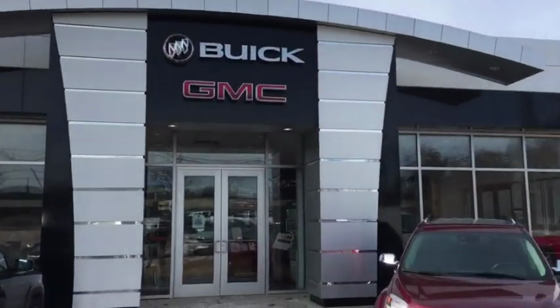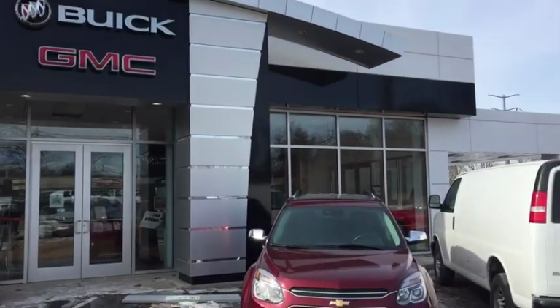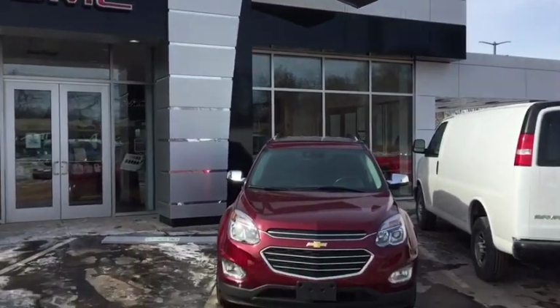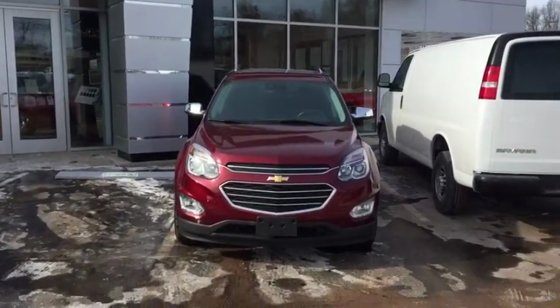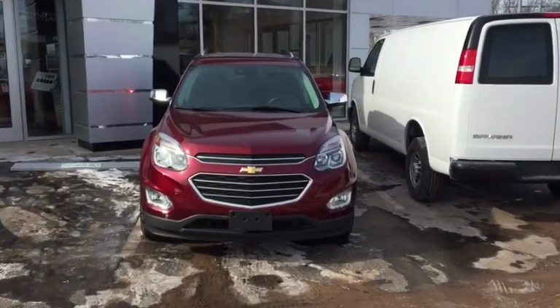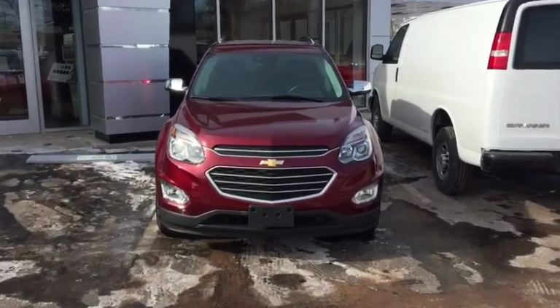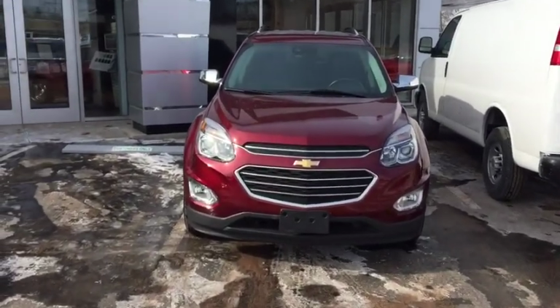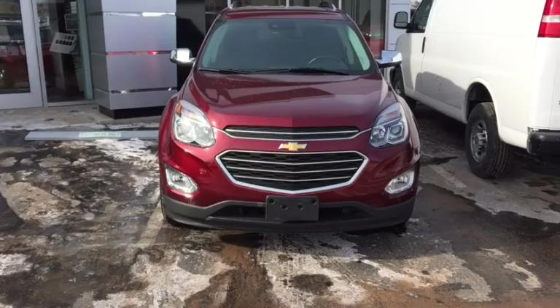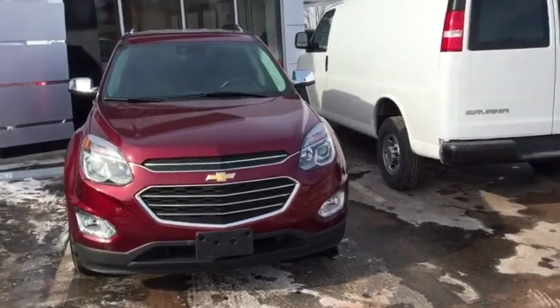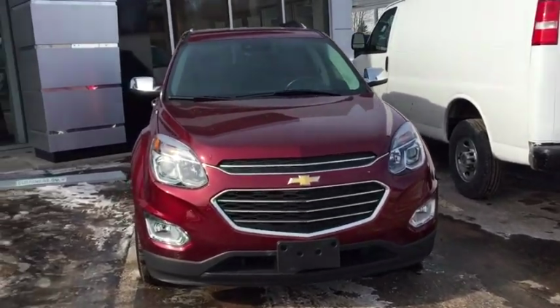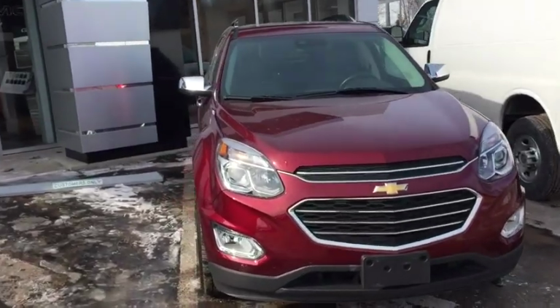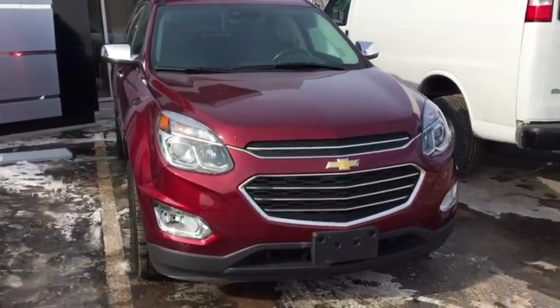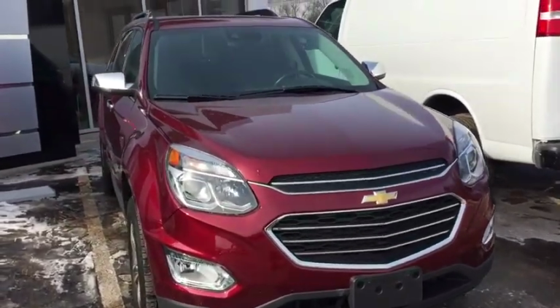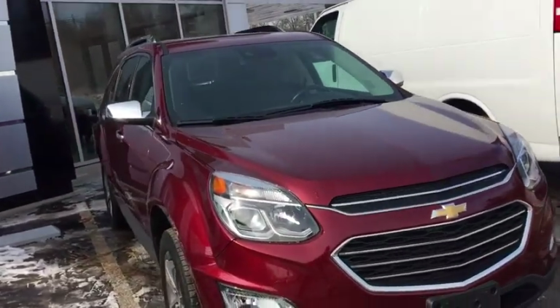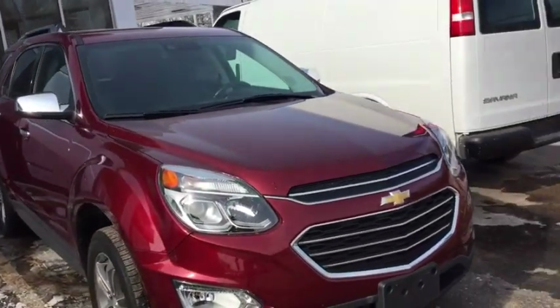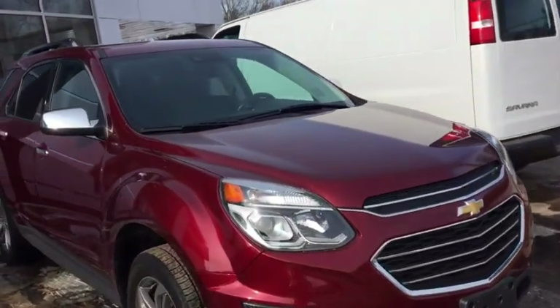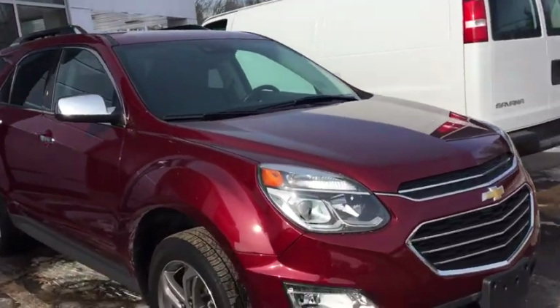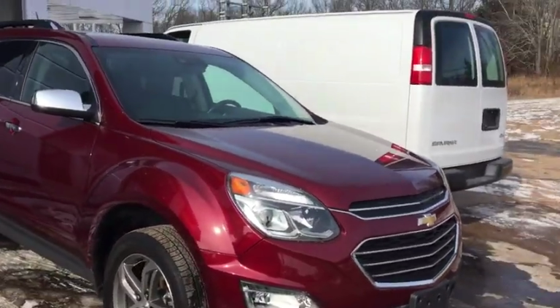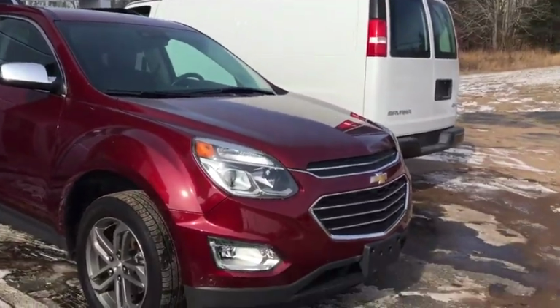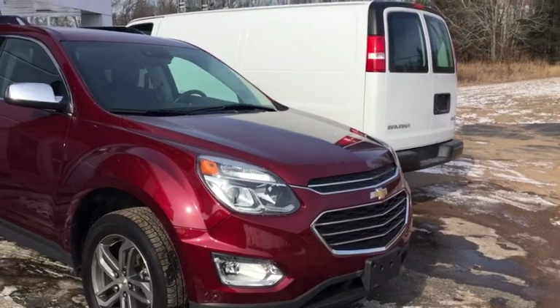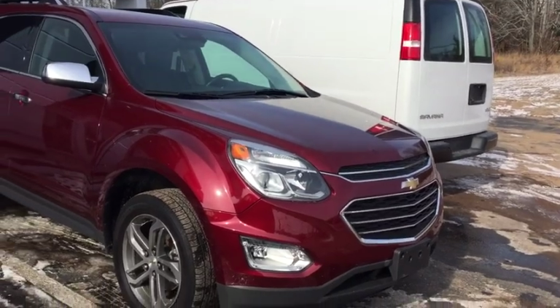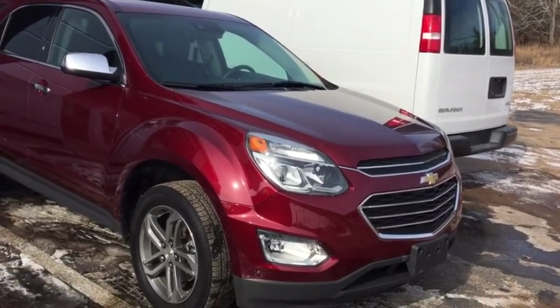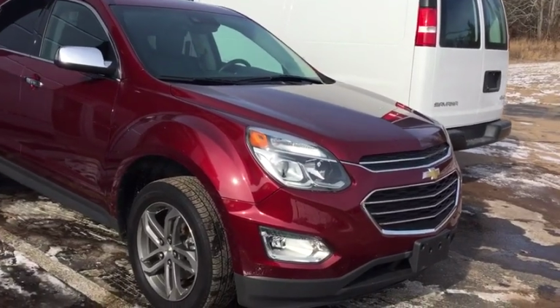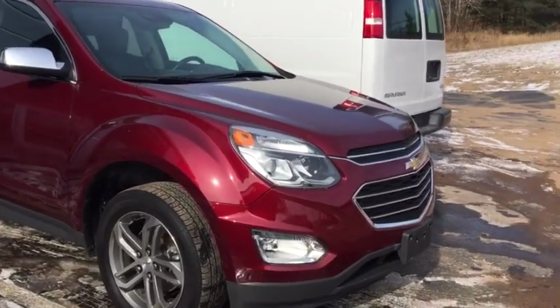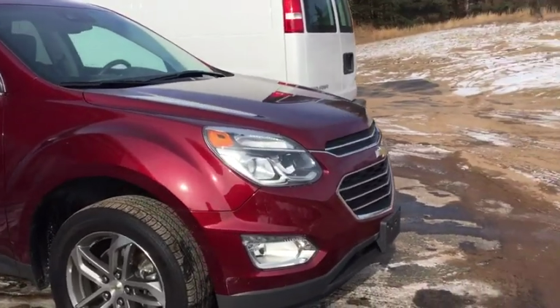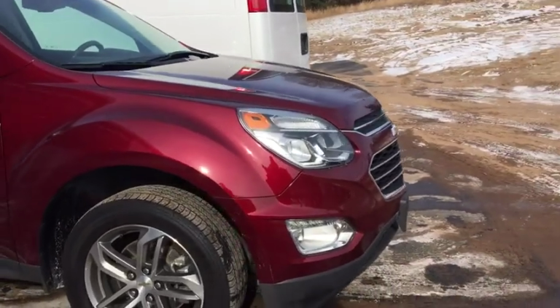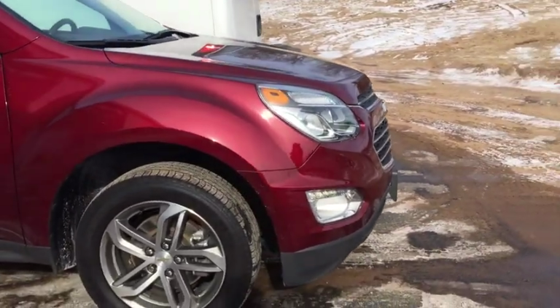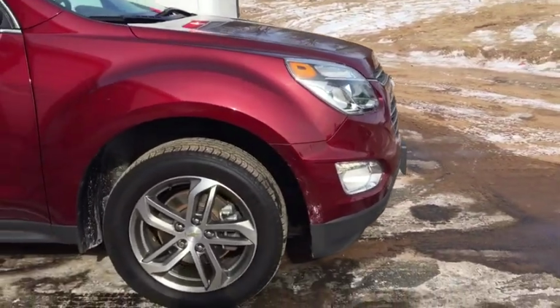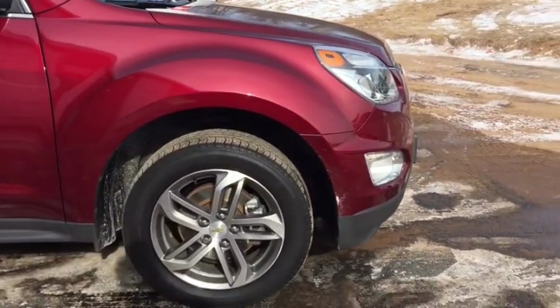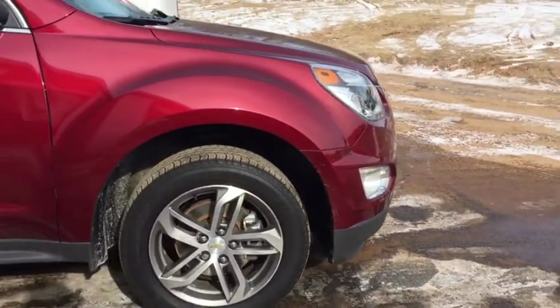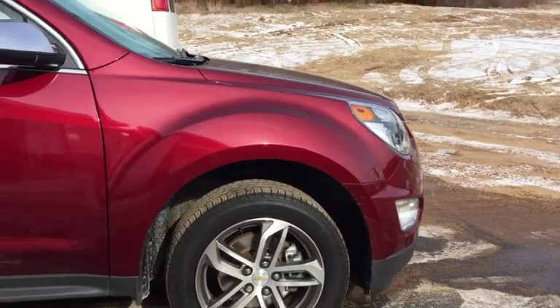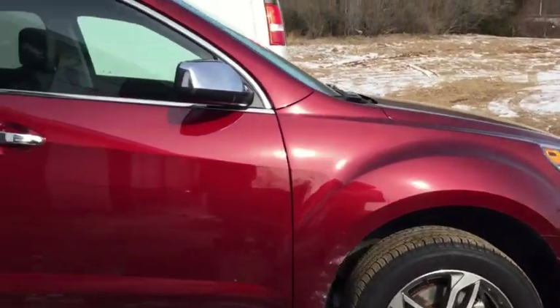Without wasting any more time, let's move right in to this beautiful Chevy Equinox. So it's a 2017, it's a lot newer vehicle, it's a very clean vehicle which is great. You see right in the front: fog lights down low, nice specialty rims on the side.